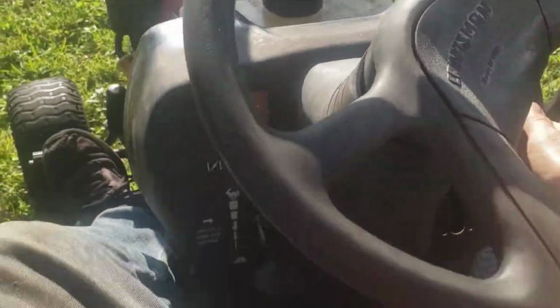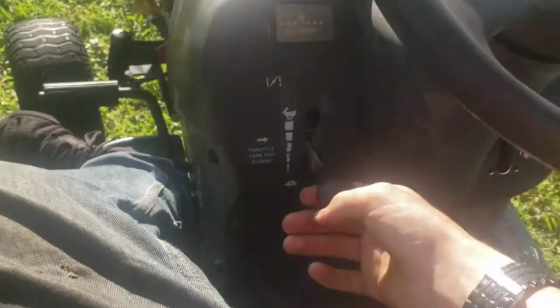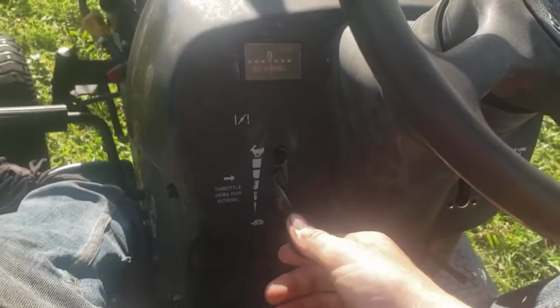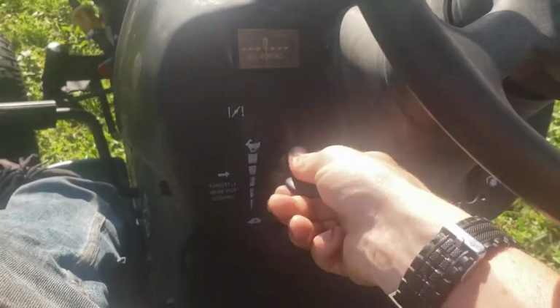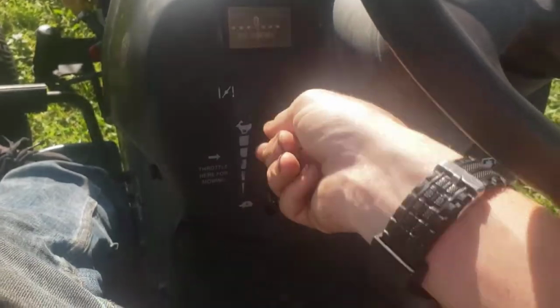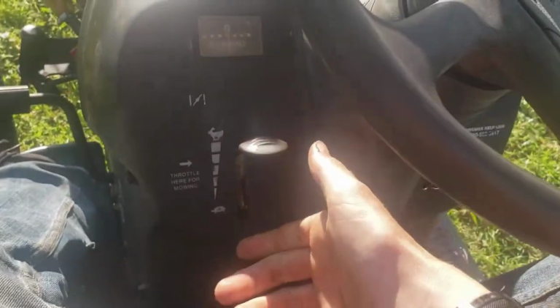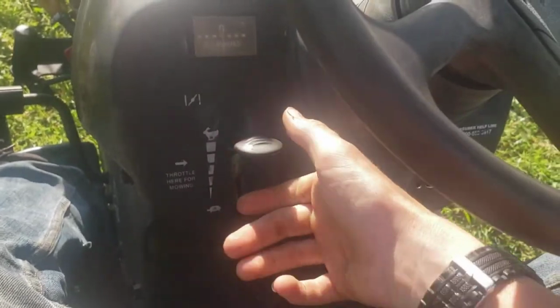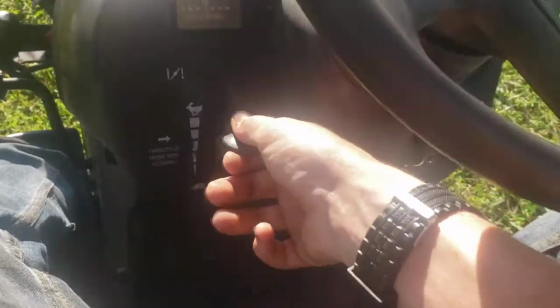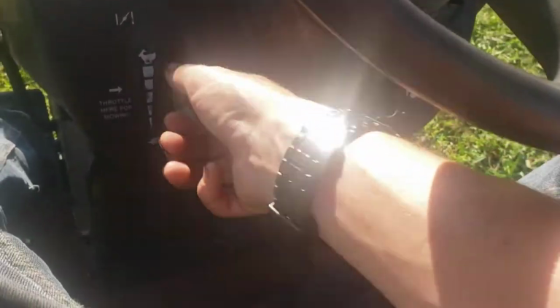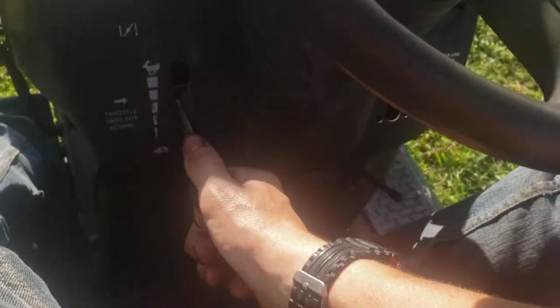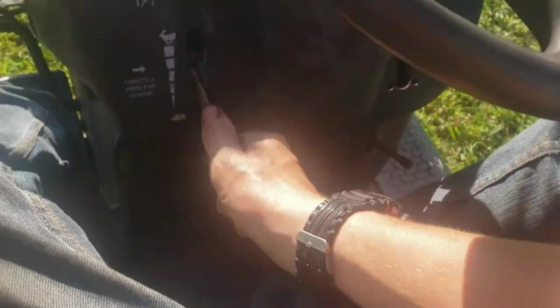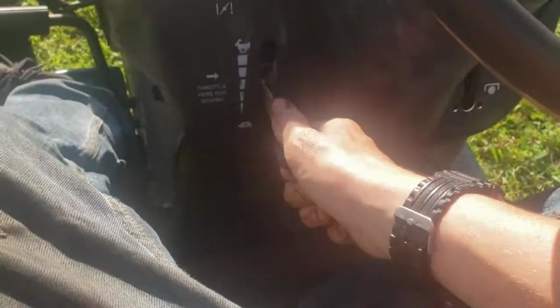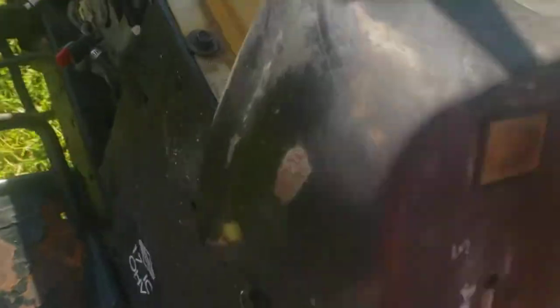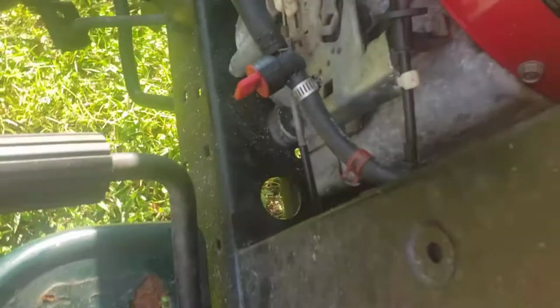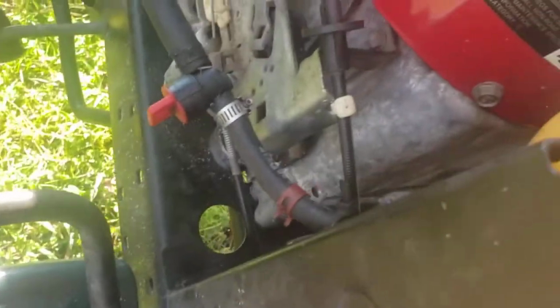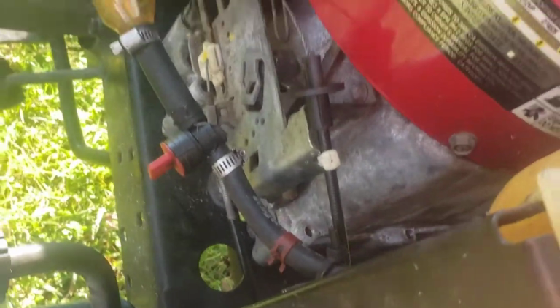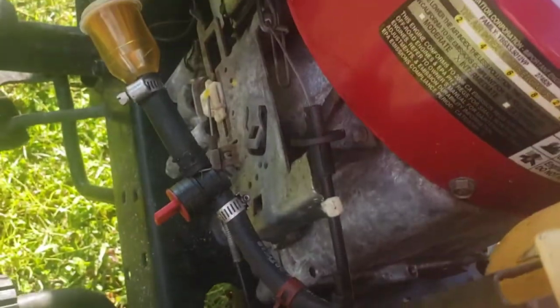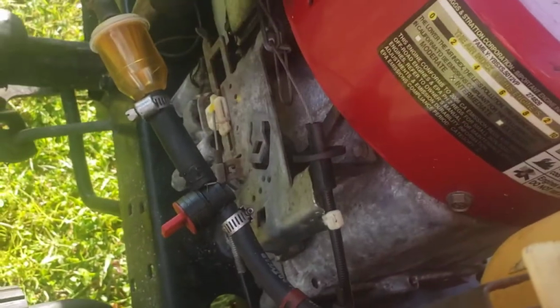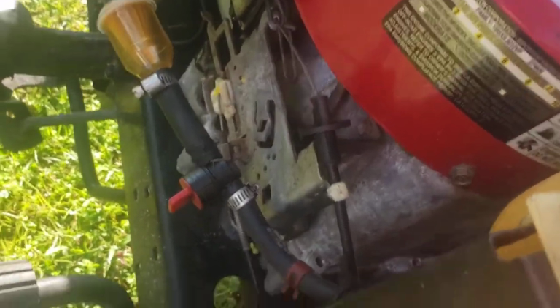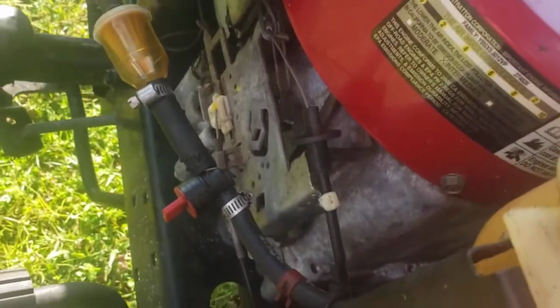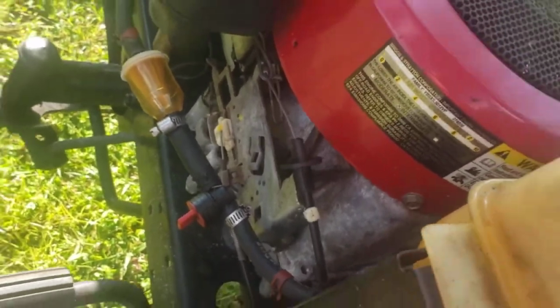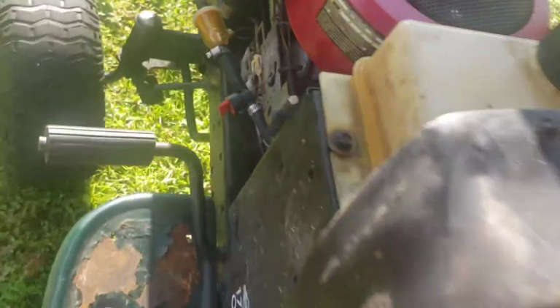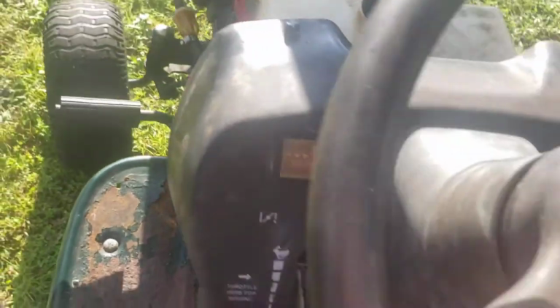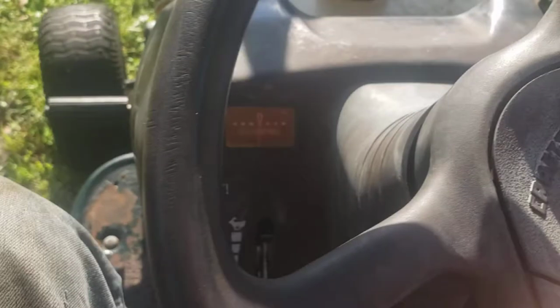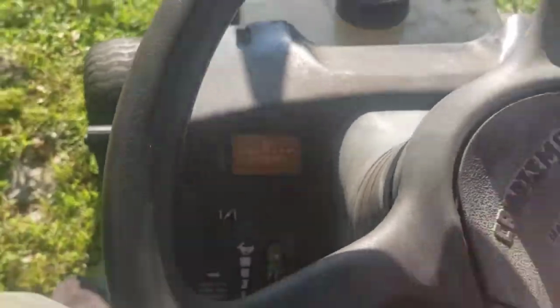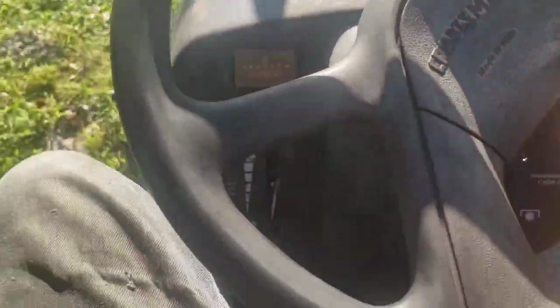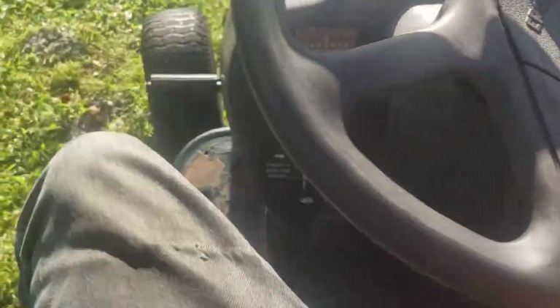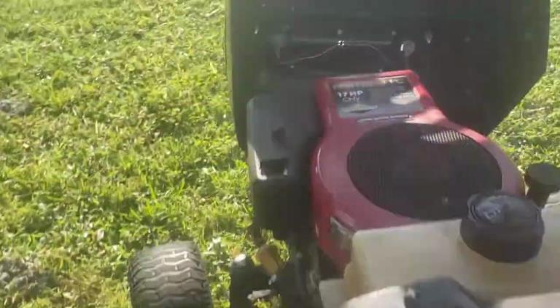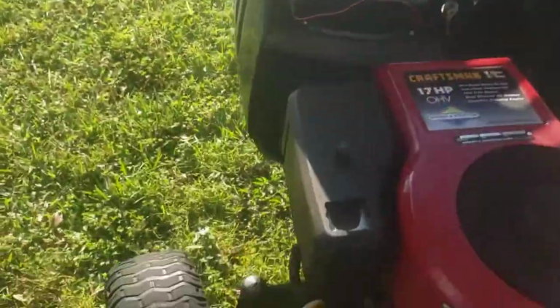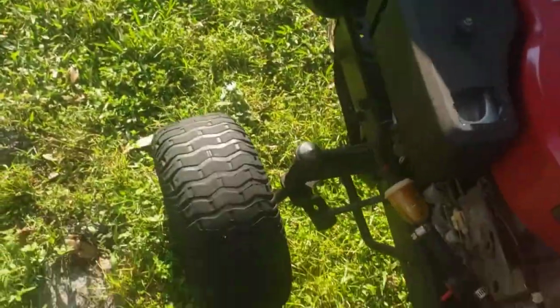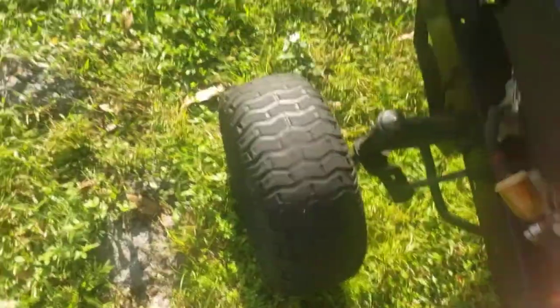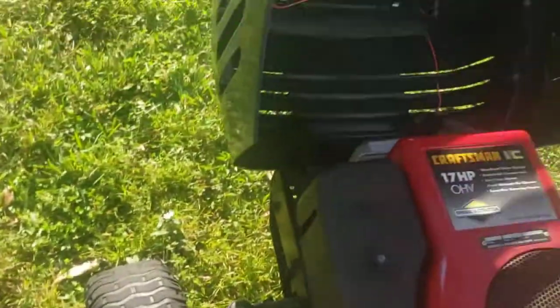It still has choke right here — you can push this all the way up and that's choke. But there's no throttle — see, it's trying to move, it's just not connected. Let me put the hood down before it breaks off.